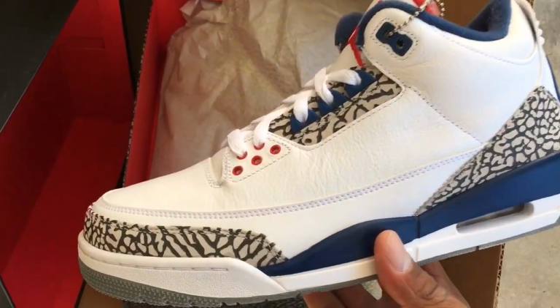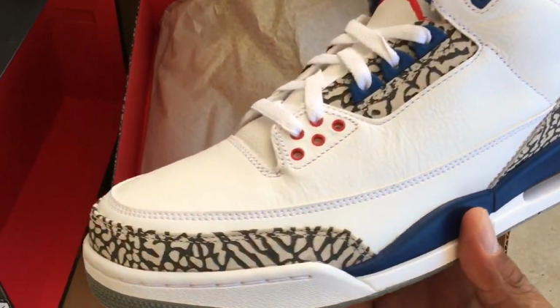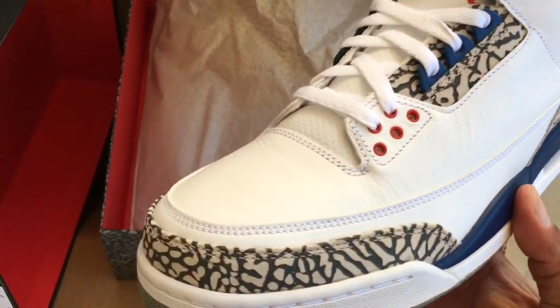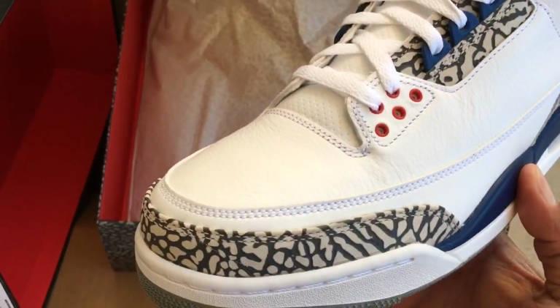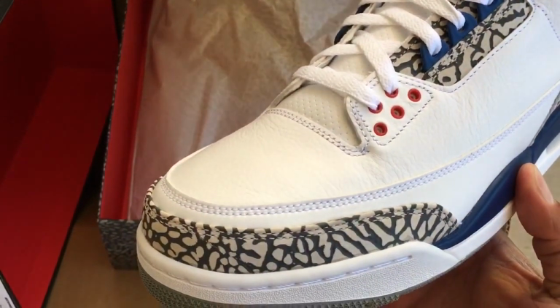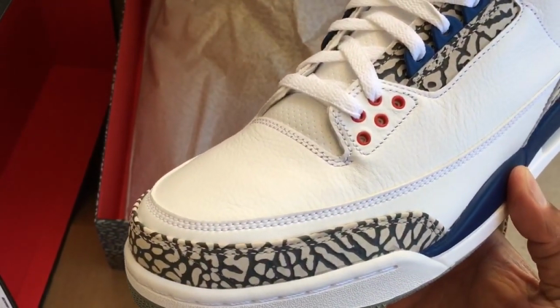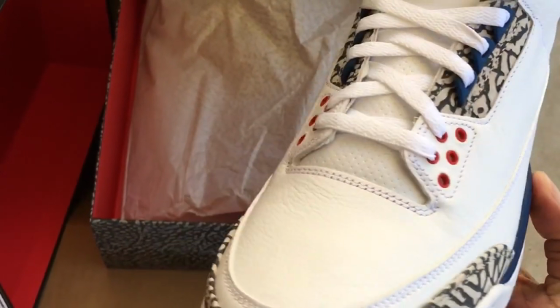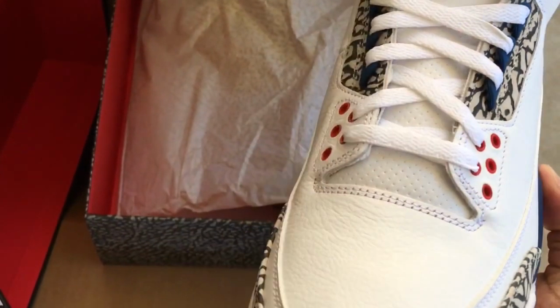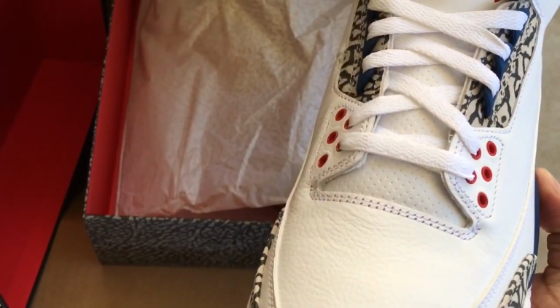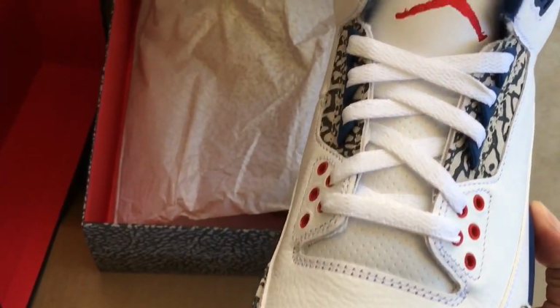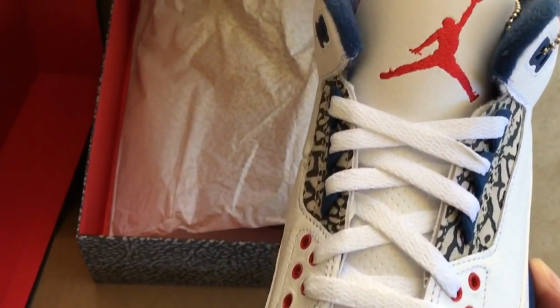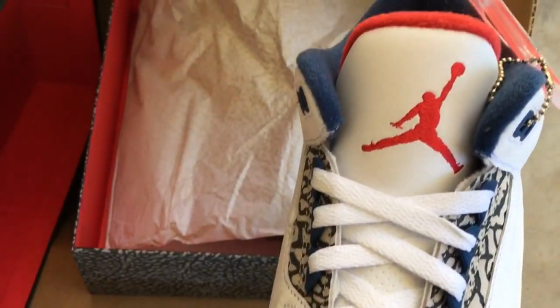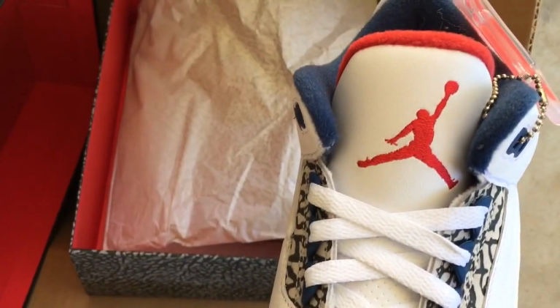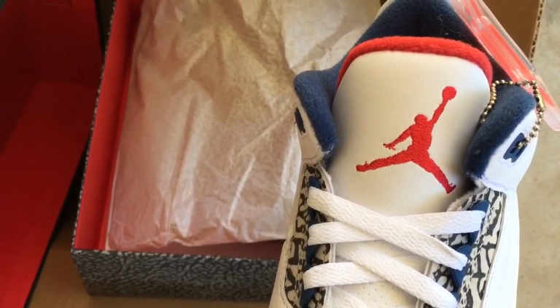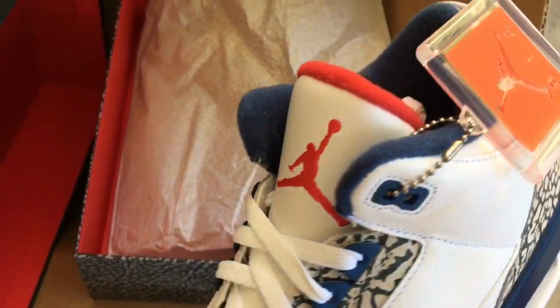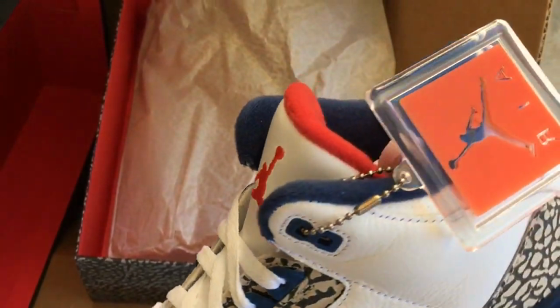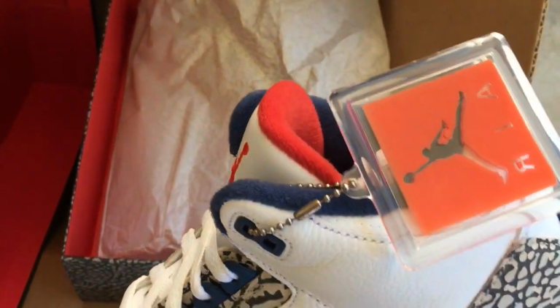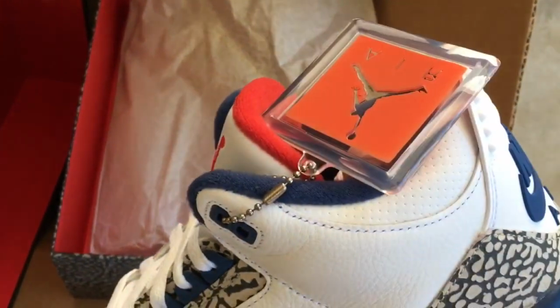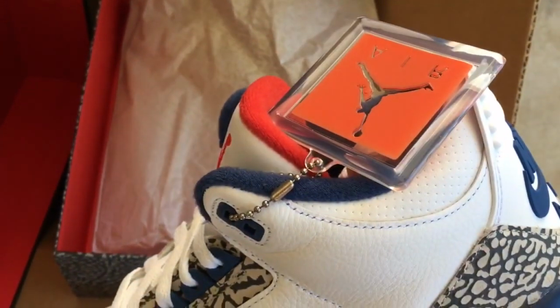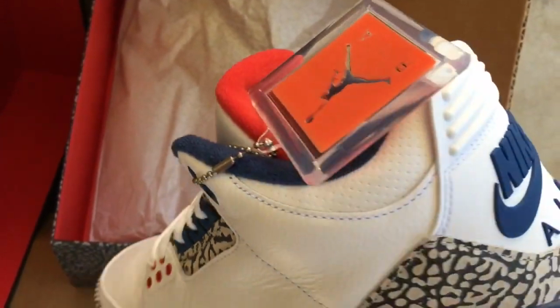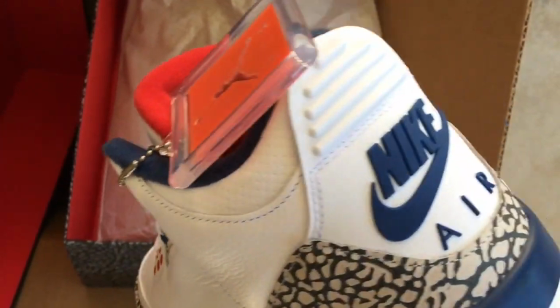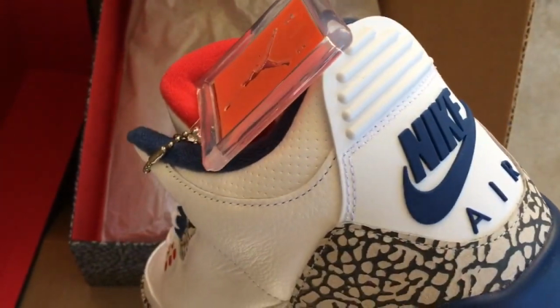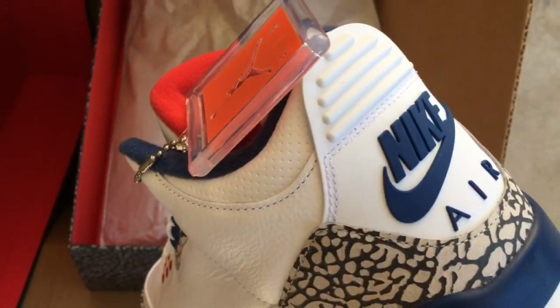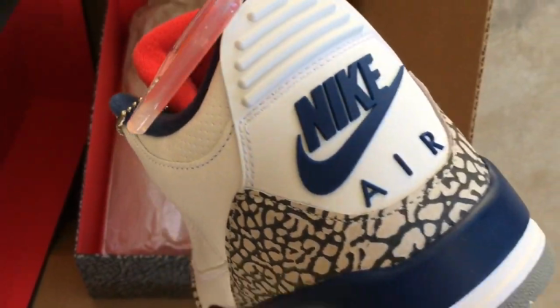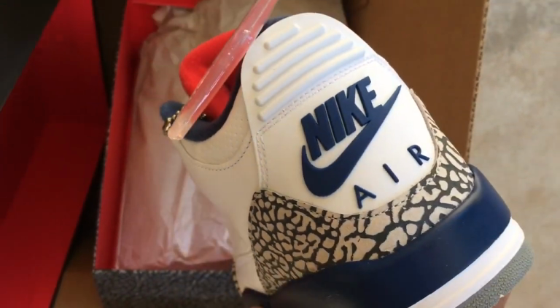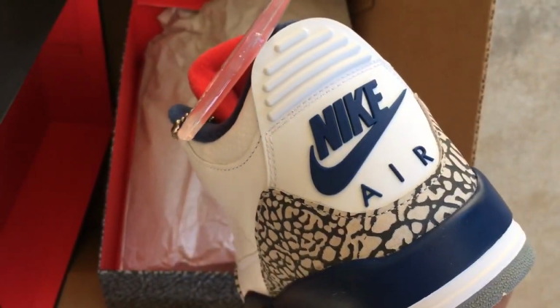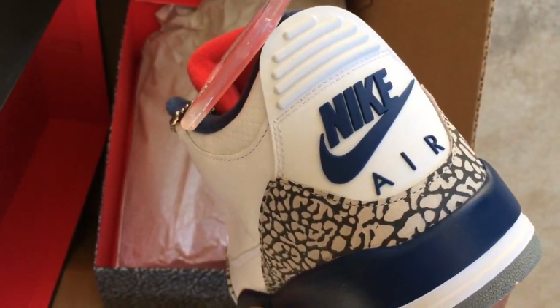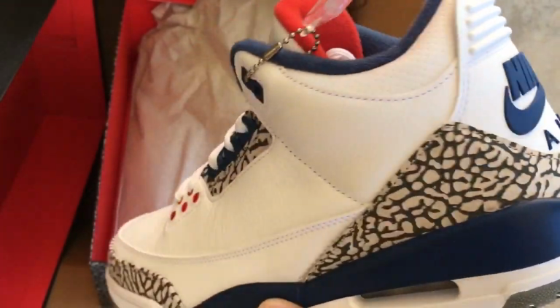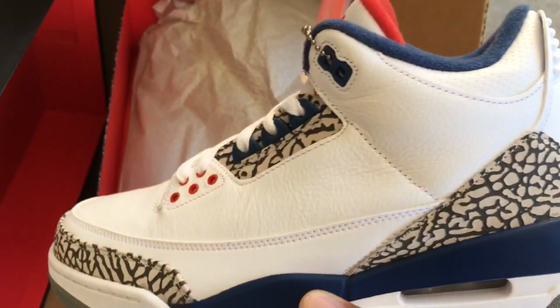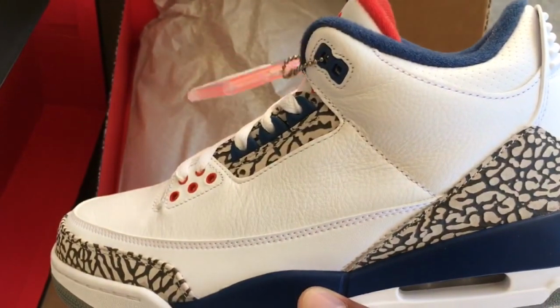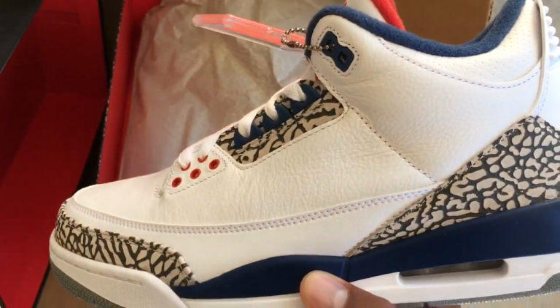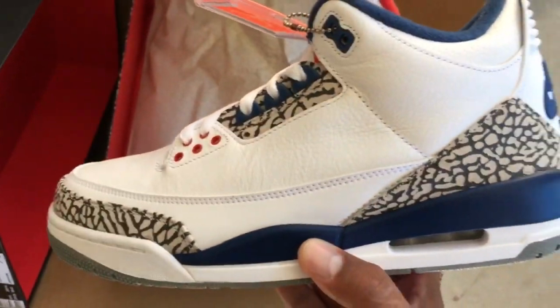True blue. Alright, I'm doing a full feet and up-close video of them soon, just wanted to share a quick unboxing. Alright guys, thanks again Champs, peace.